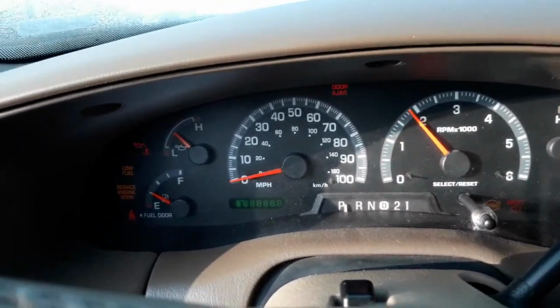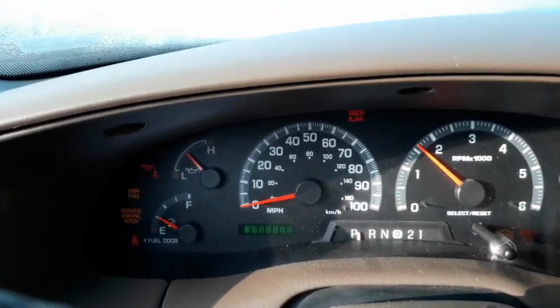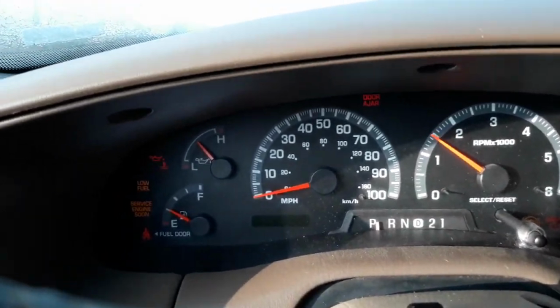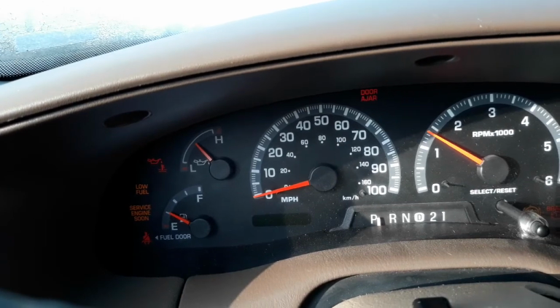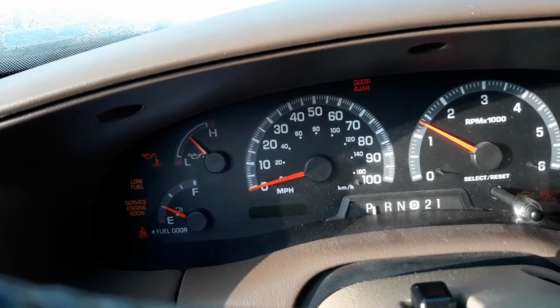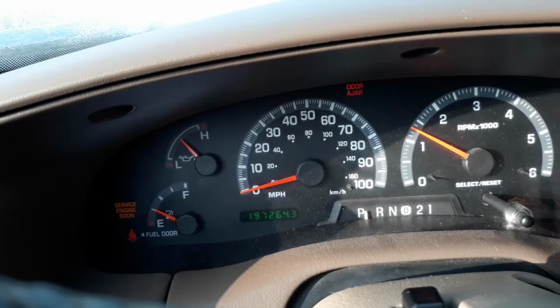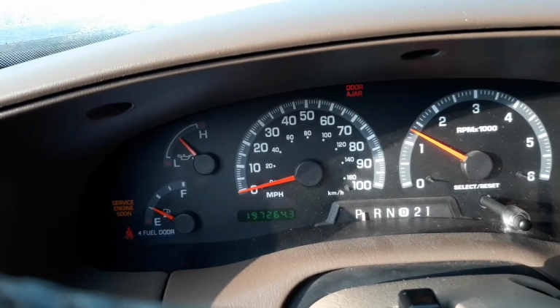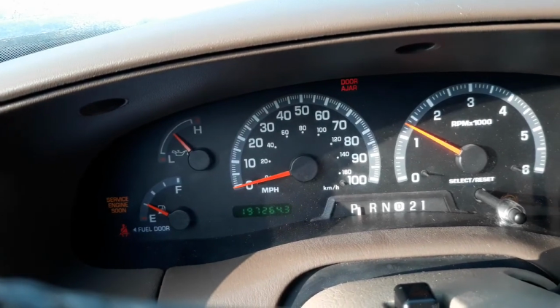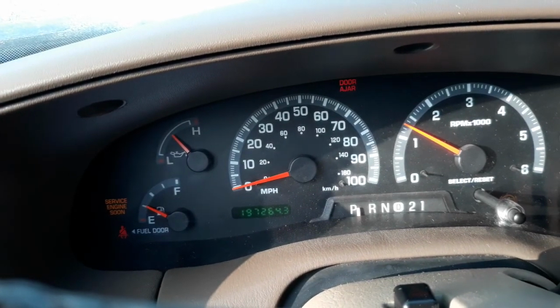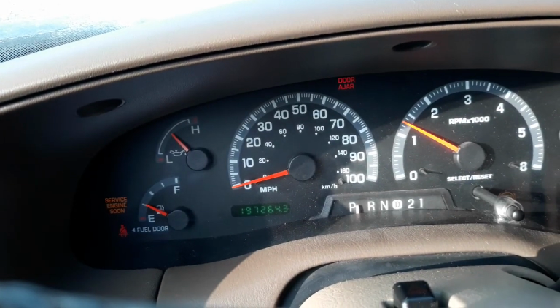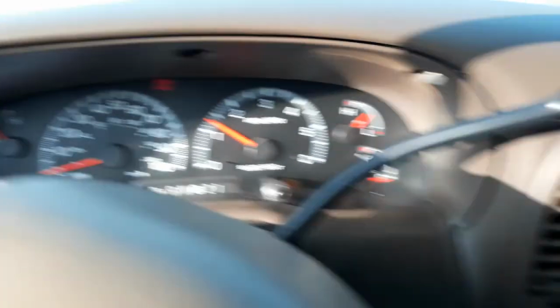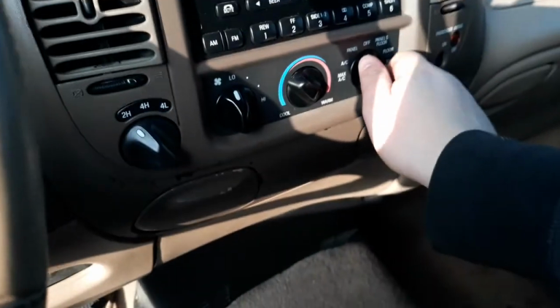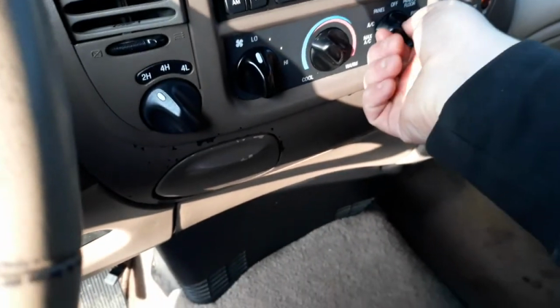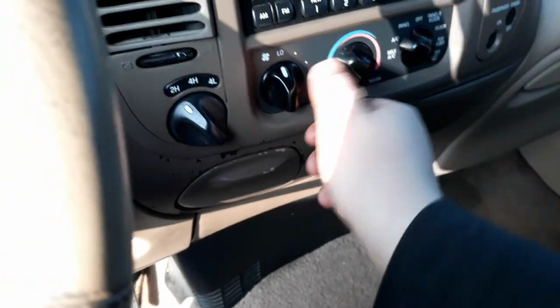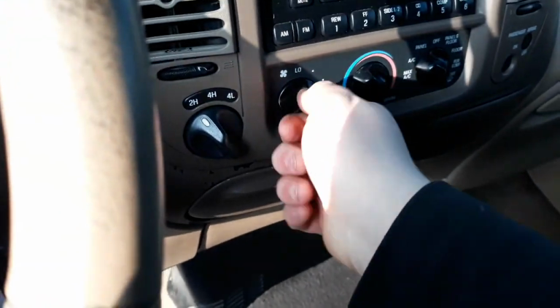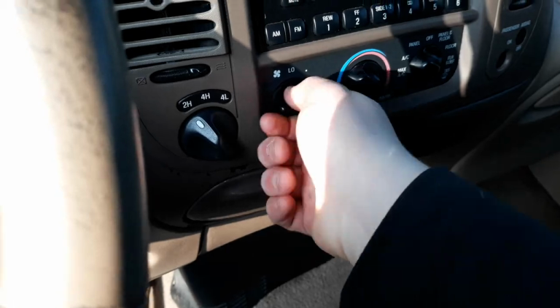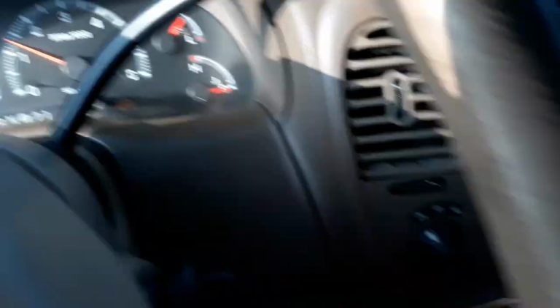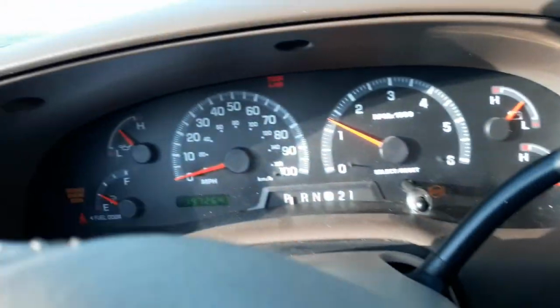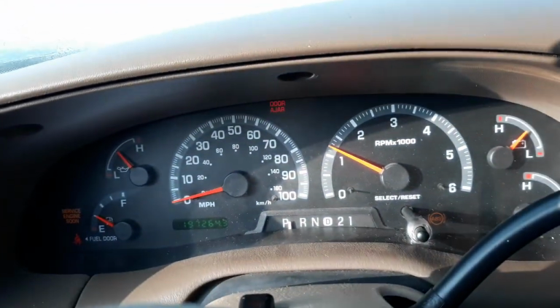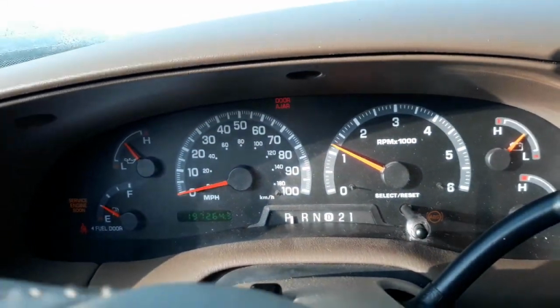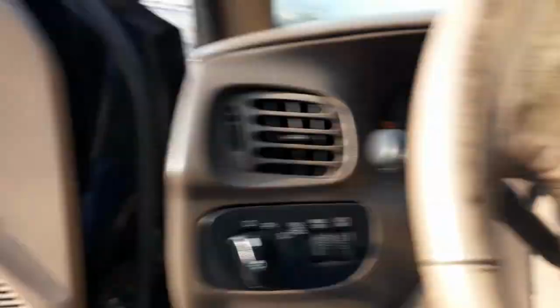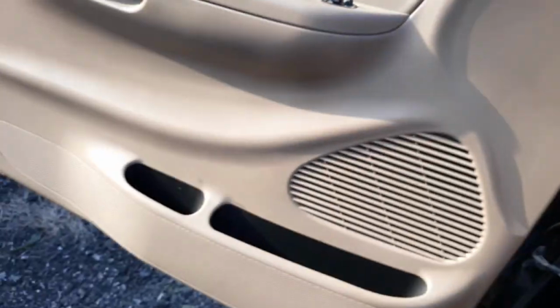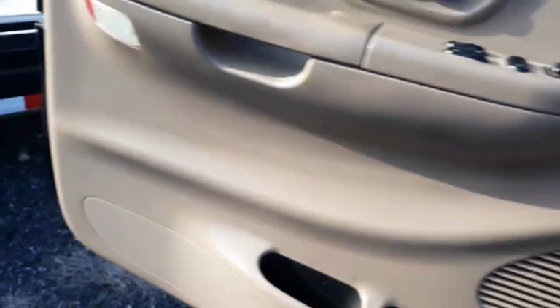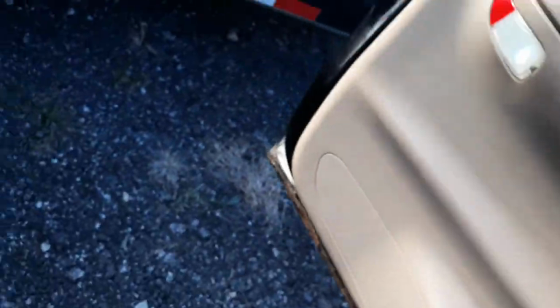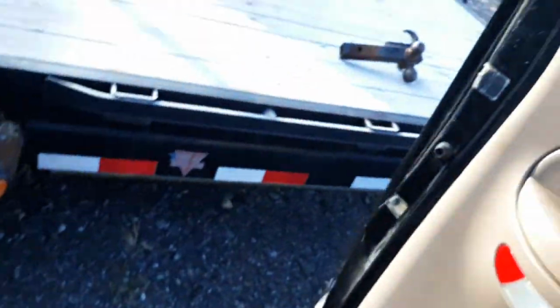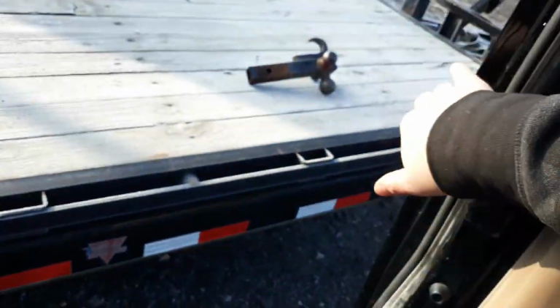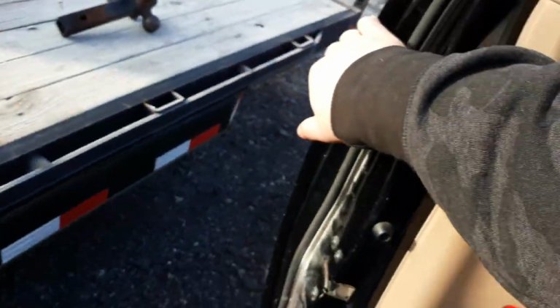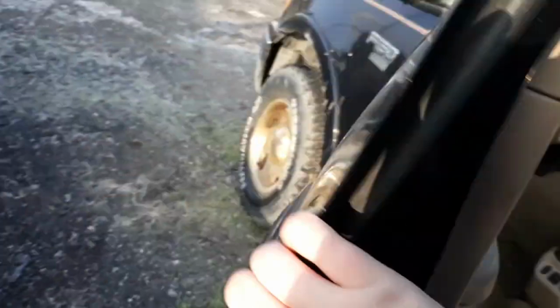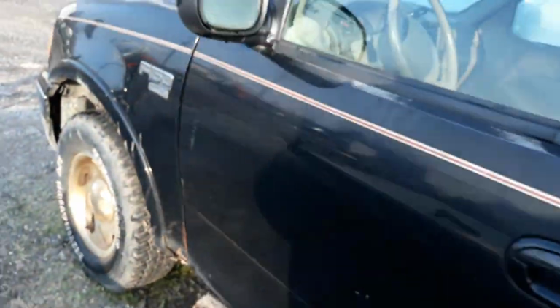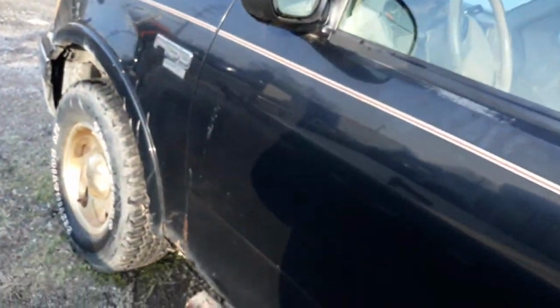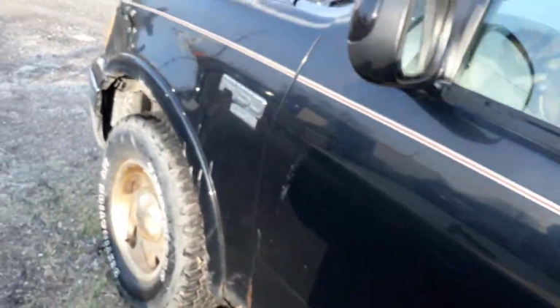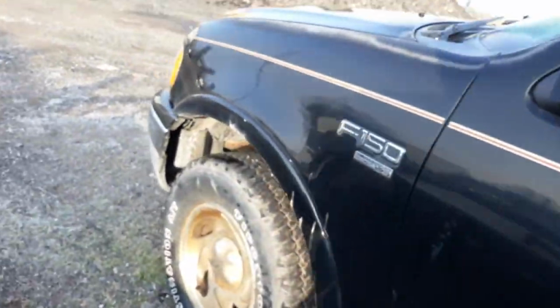It fires up so much better than the other battery. Alright, we're going to let it run a minute, get a little defrosted.